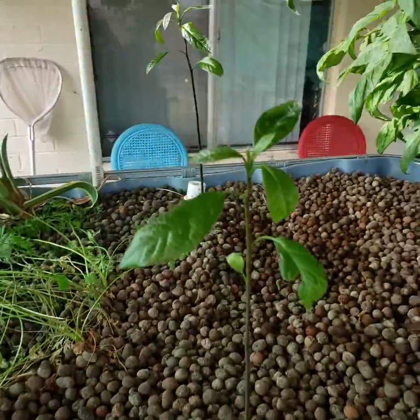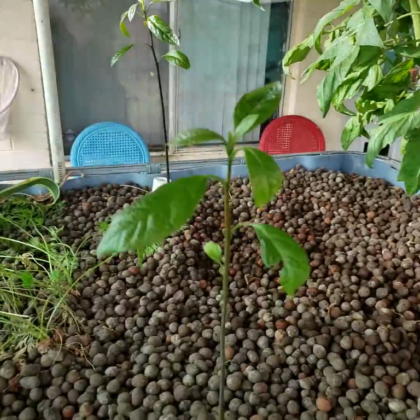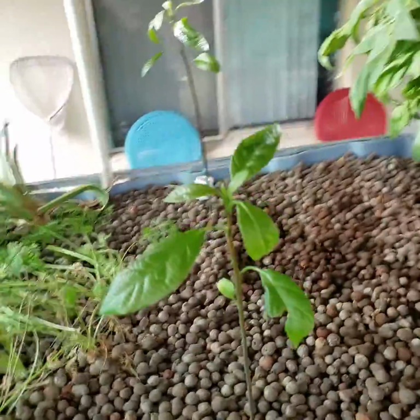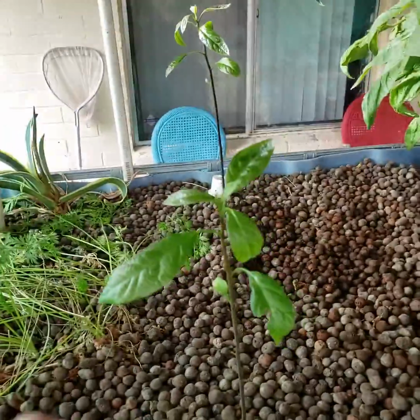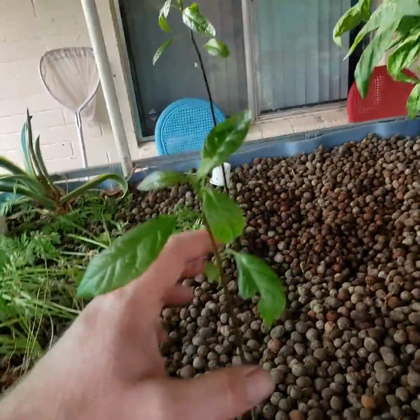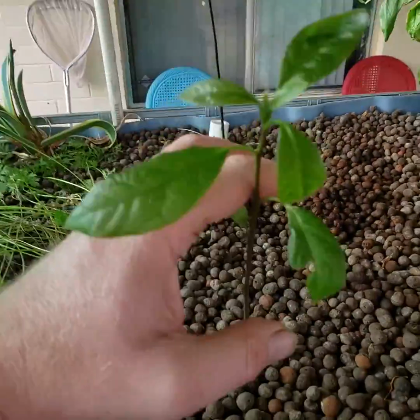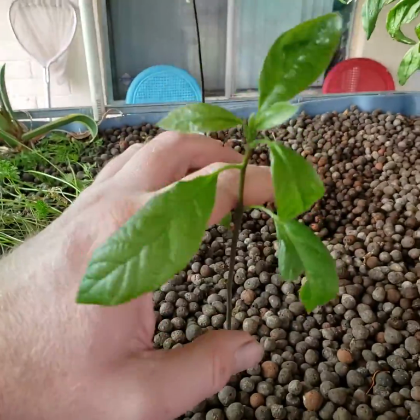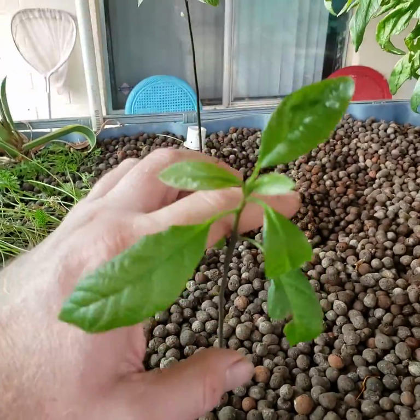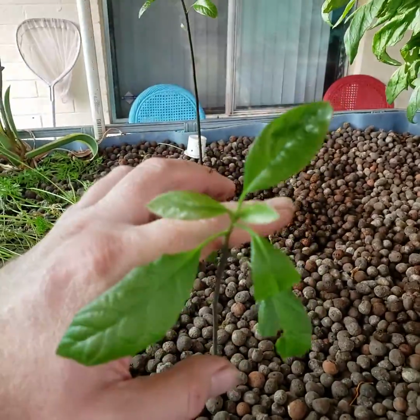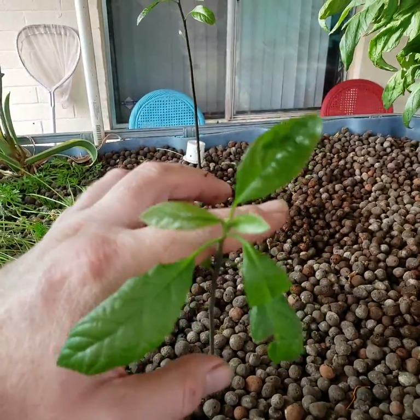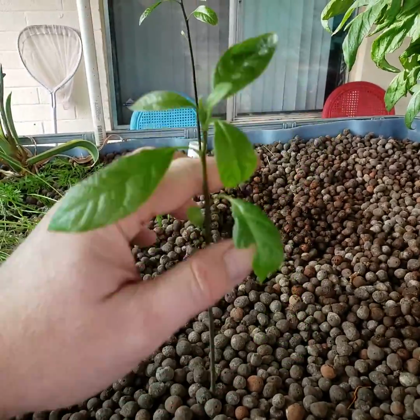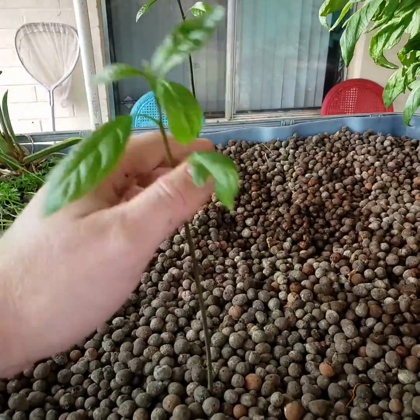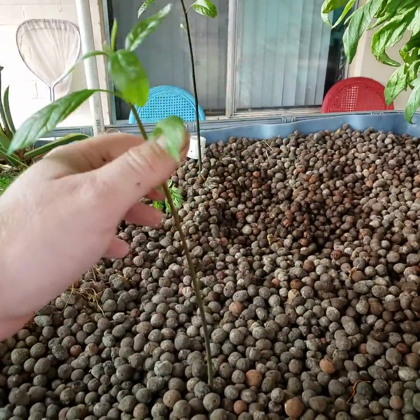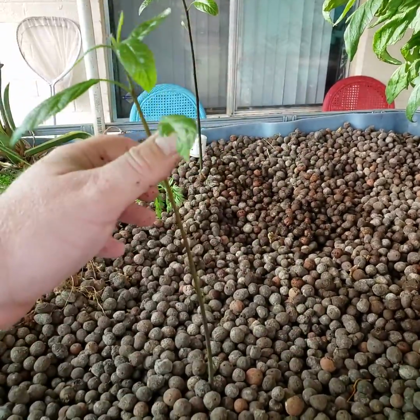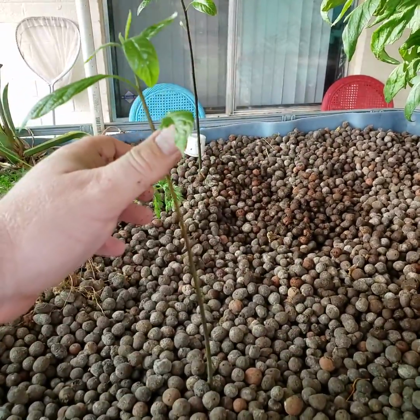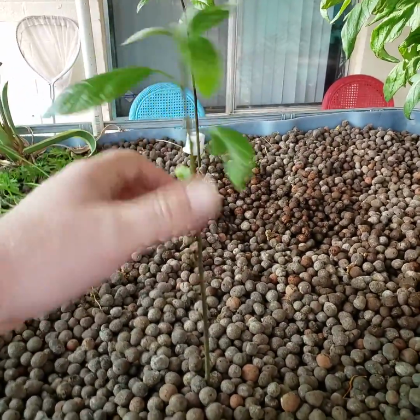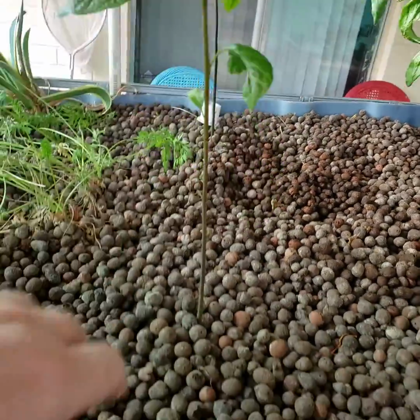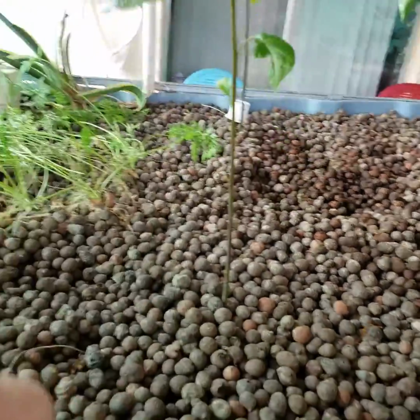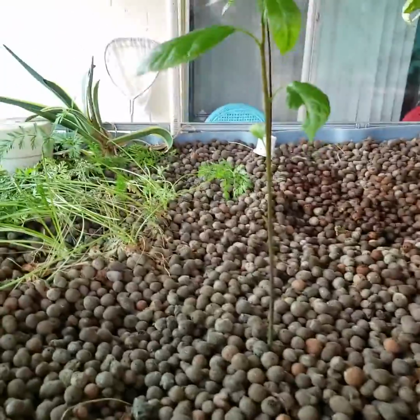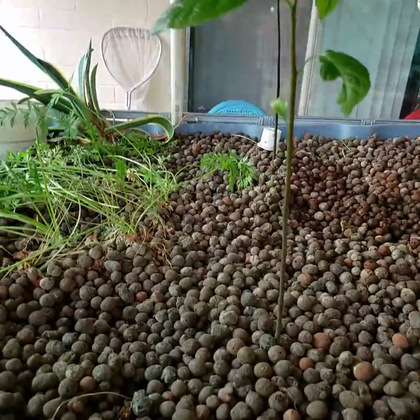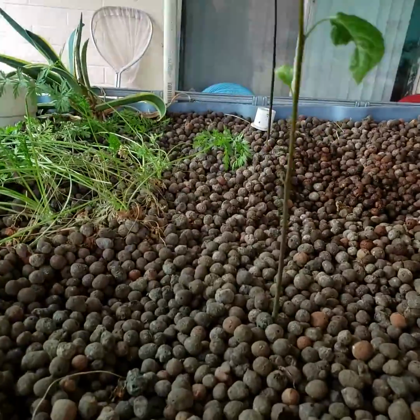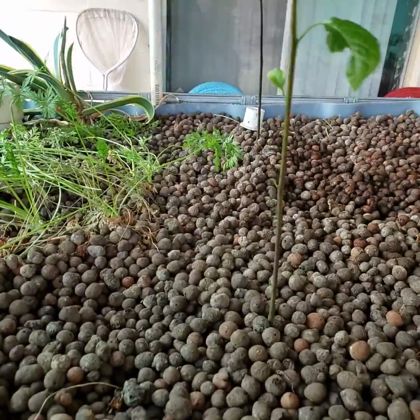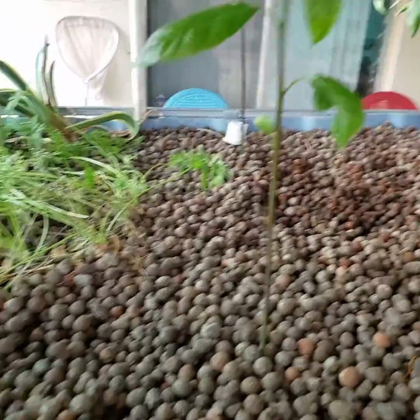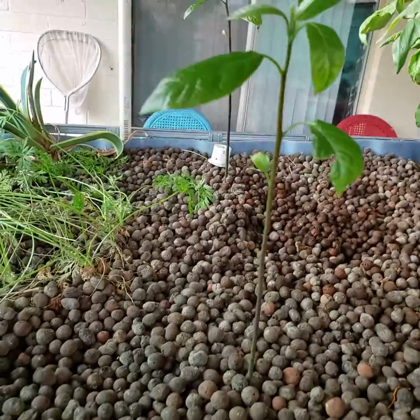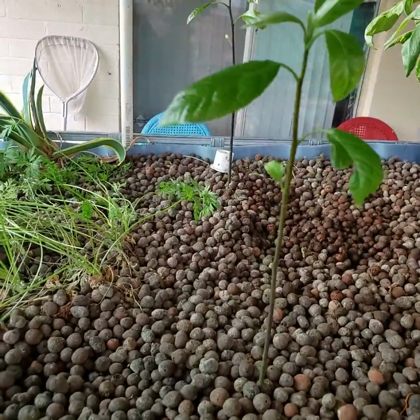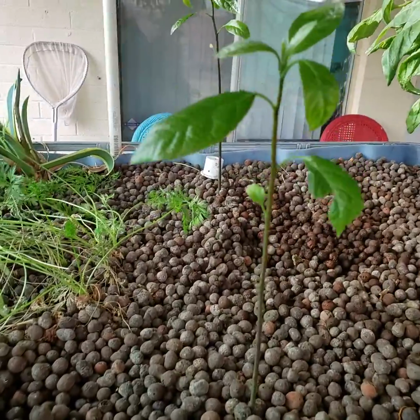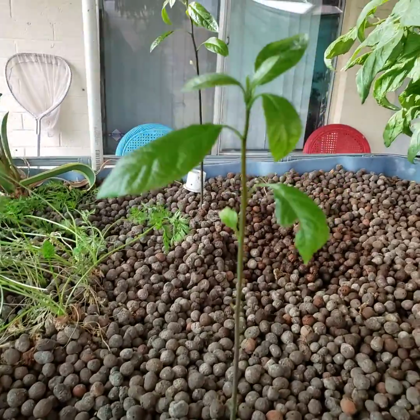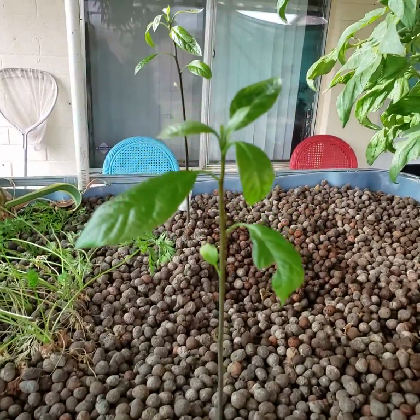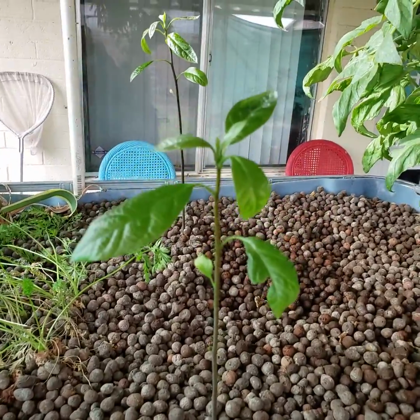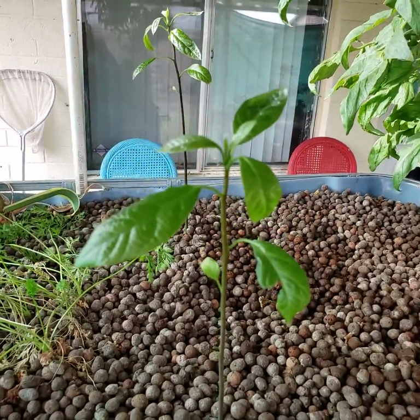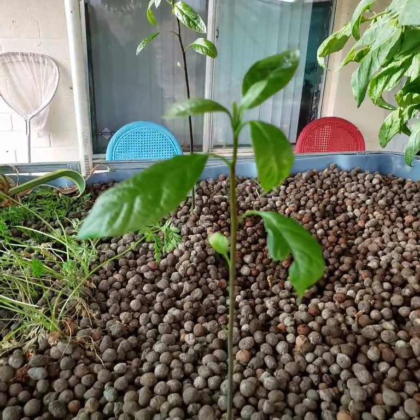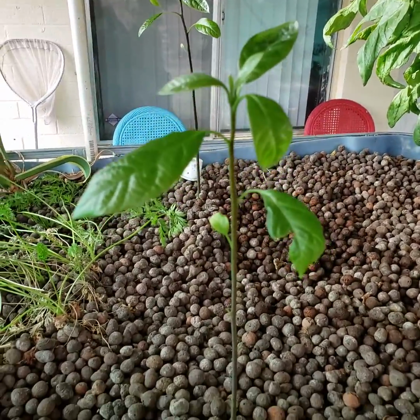Anywho, here's the other one. They grow pretty good, pretty fast — nice green leaves.